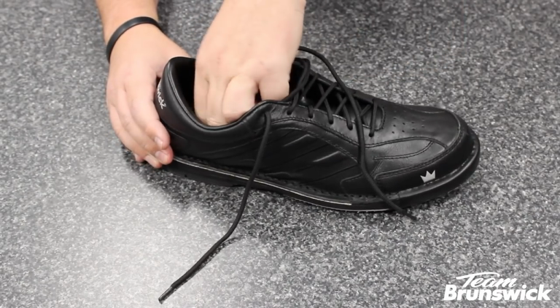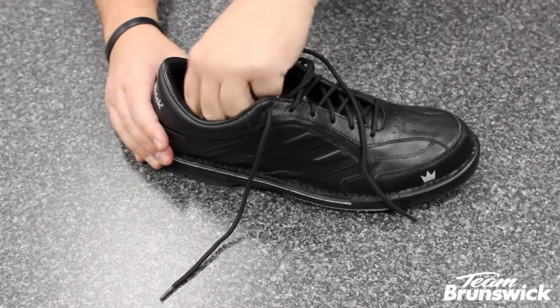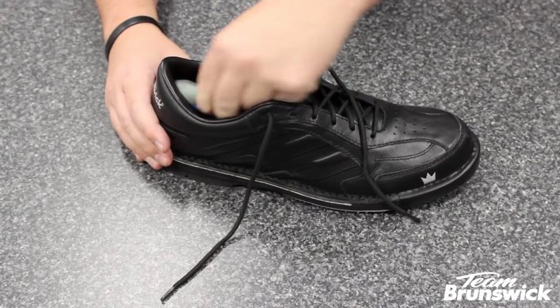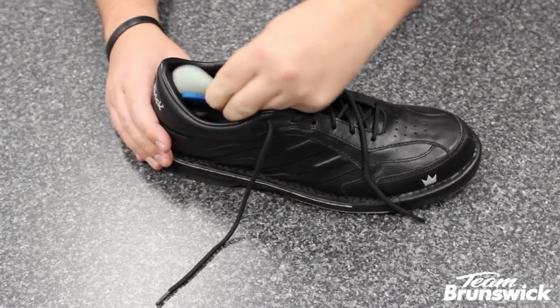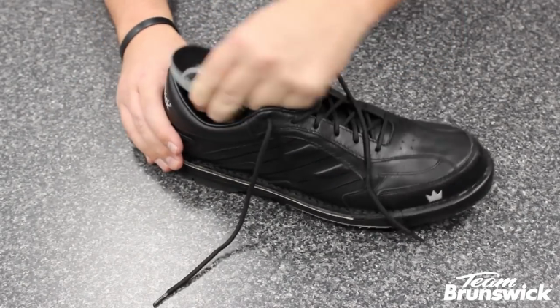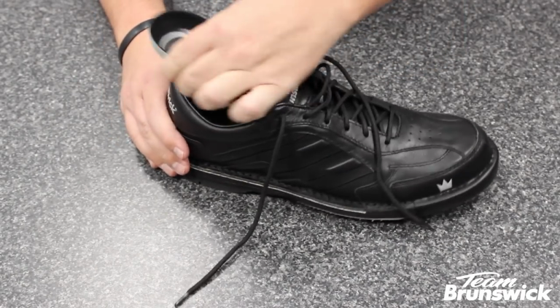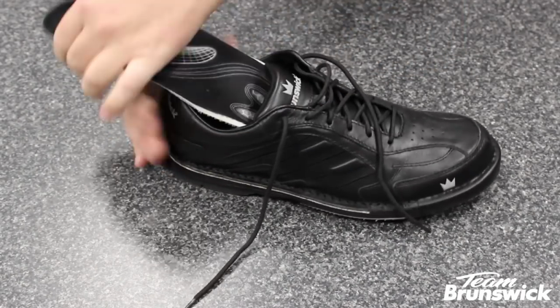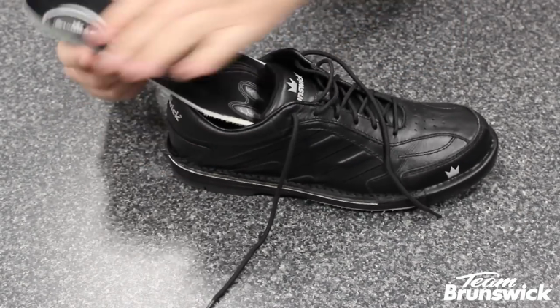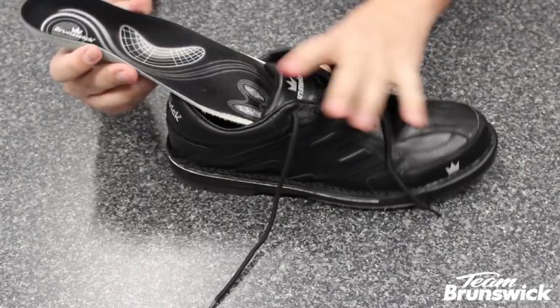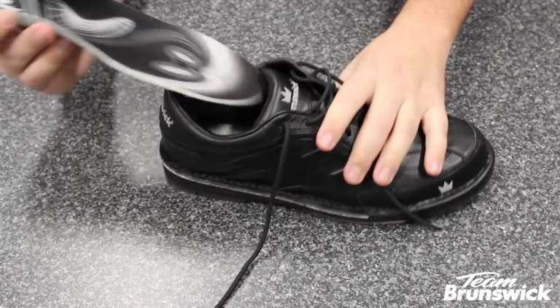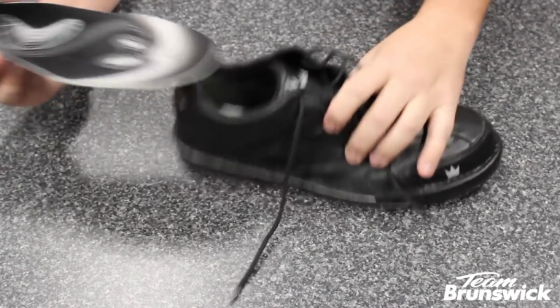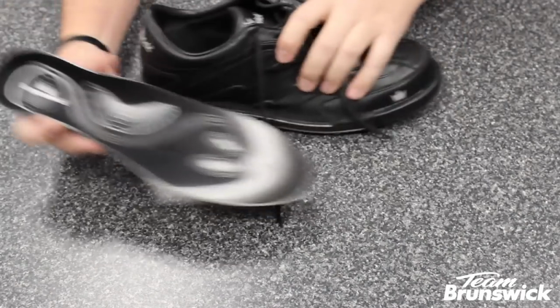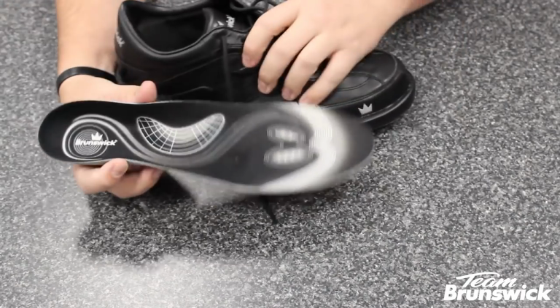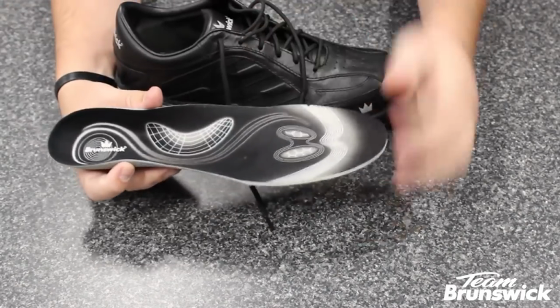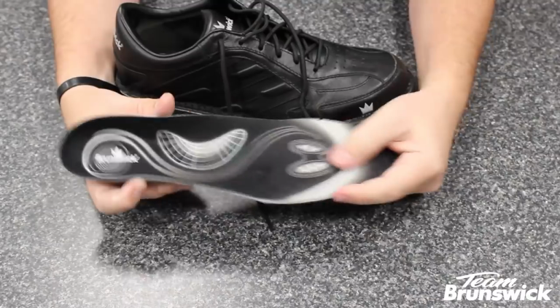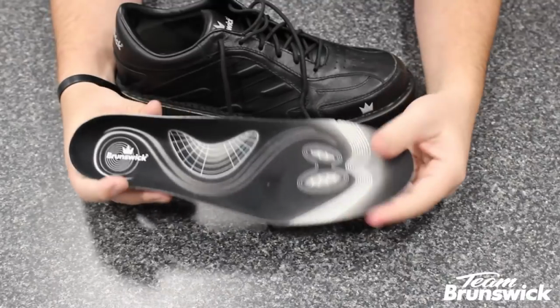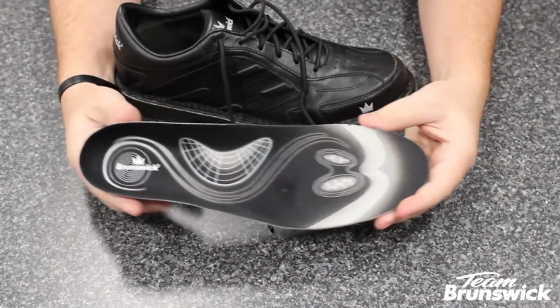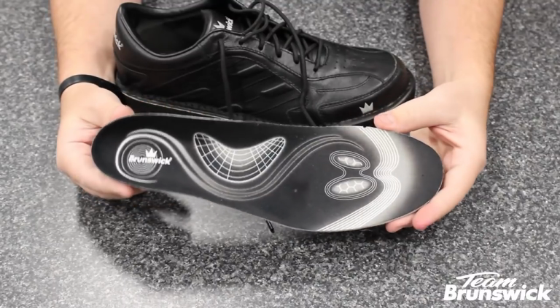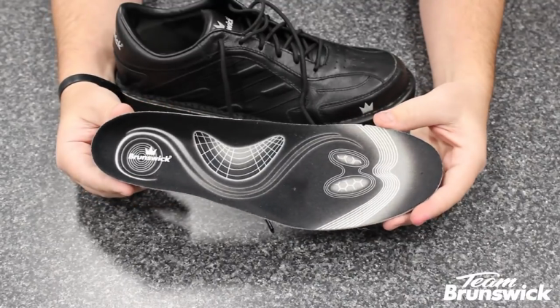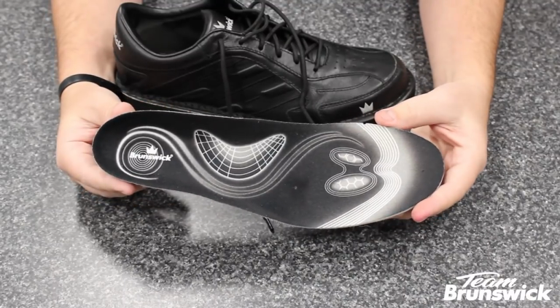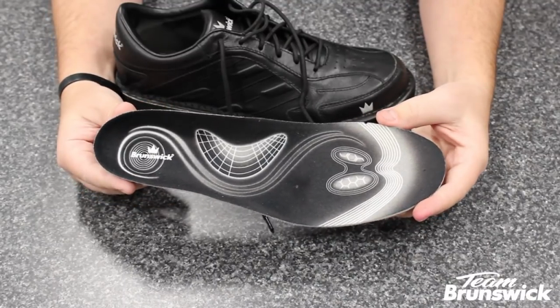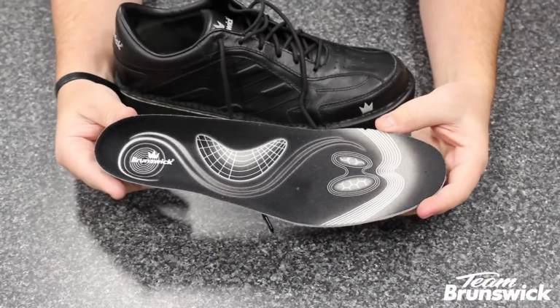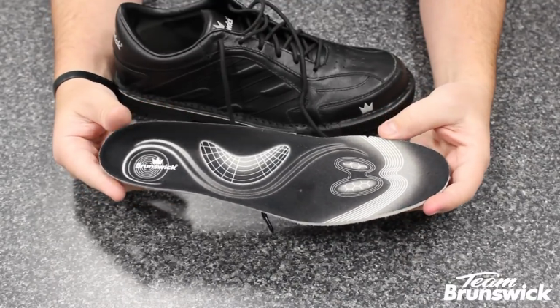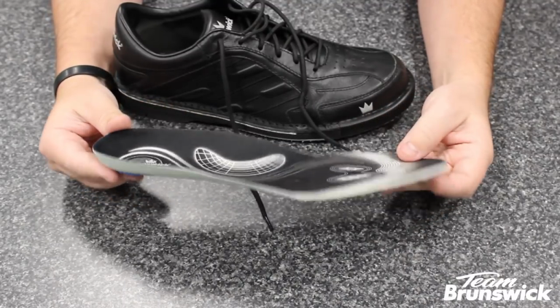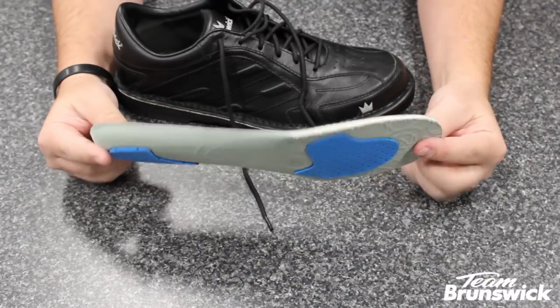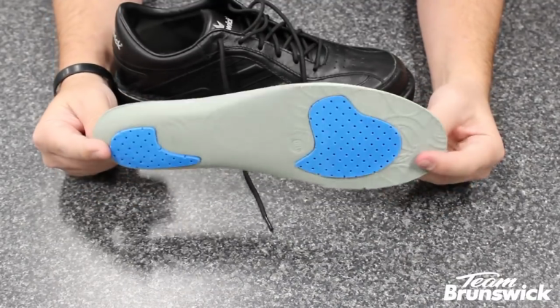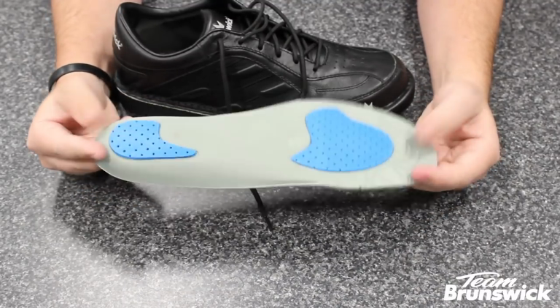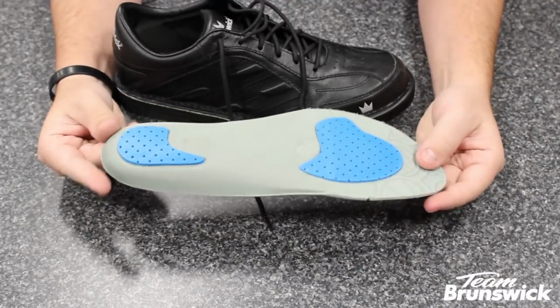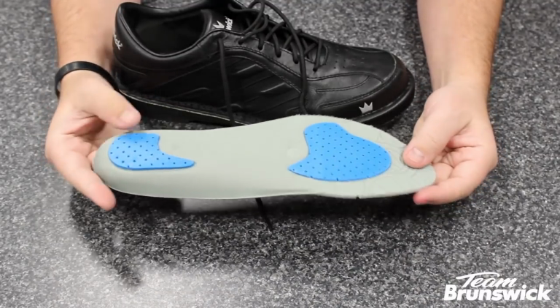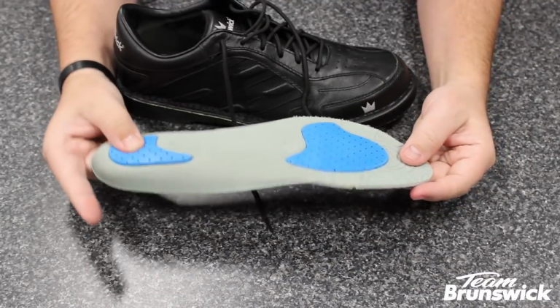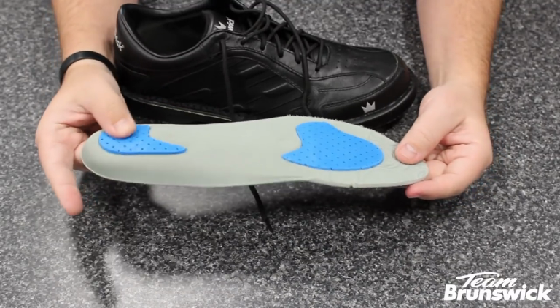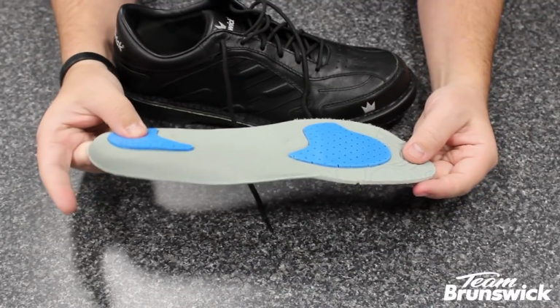A look inside the shoe will reveal the Brunswick Premium insole with strategically placed padding for extra comfort and support where you need it most.